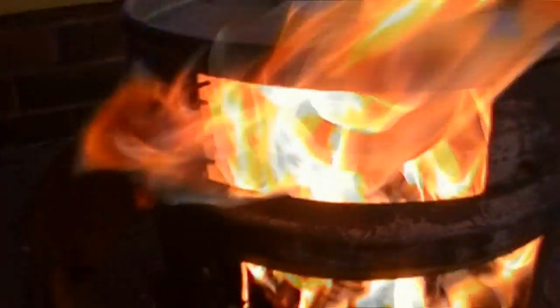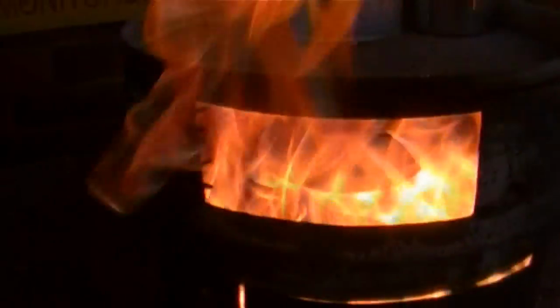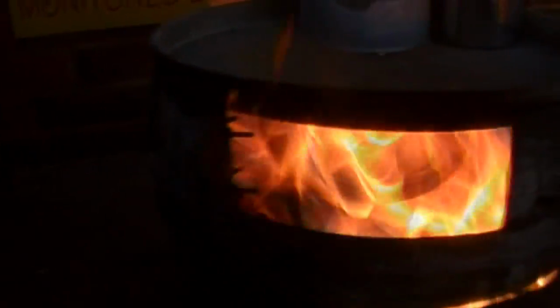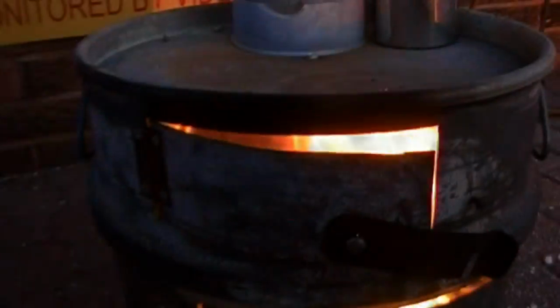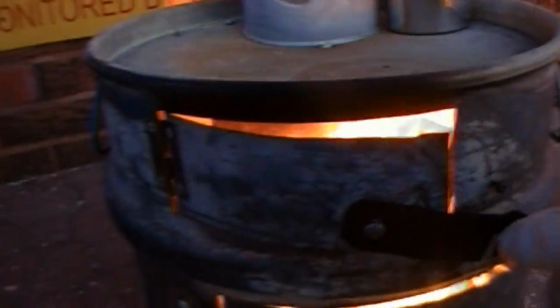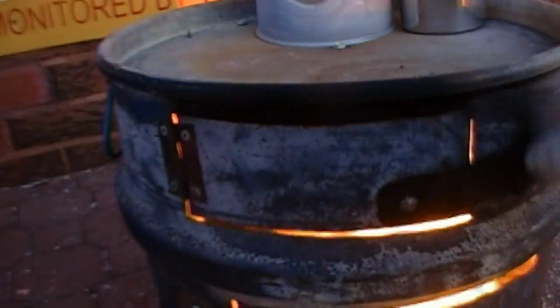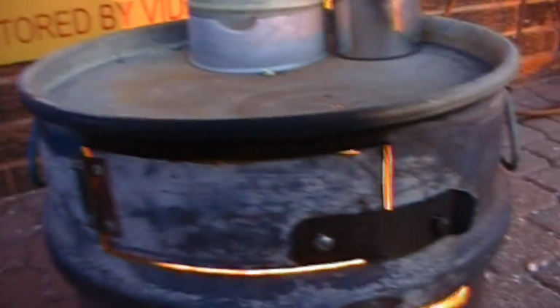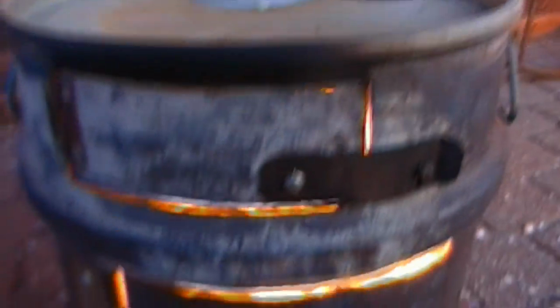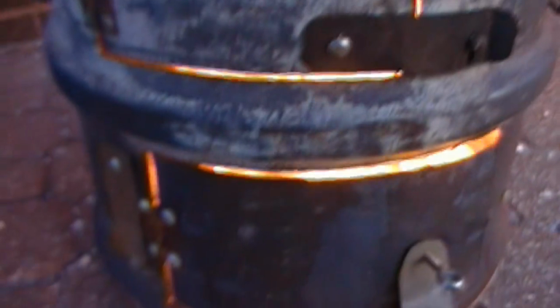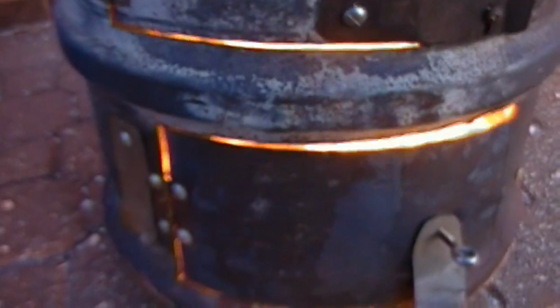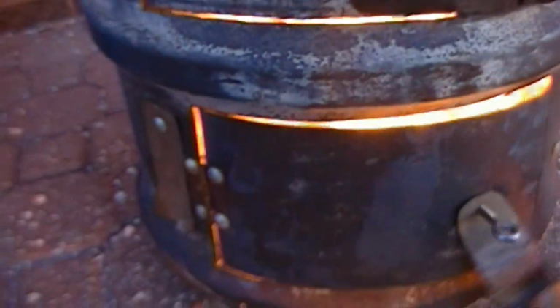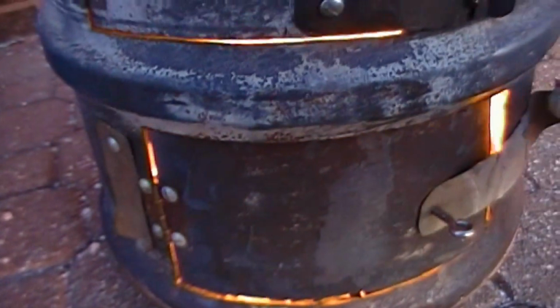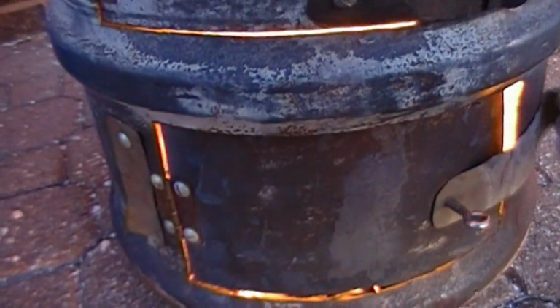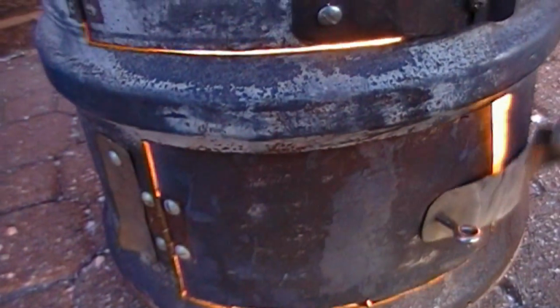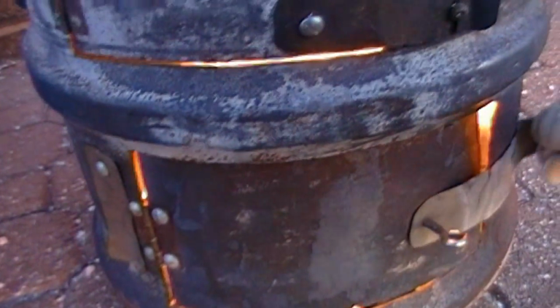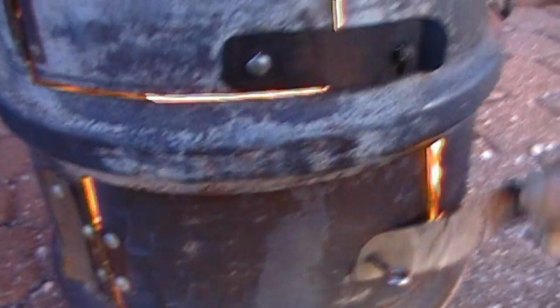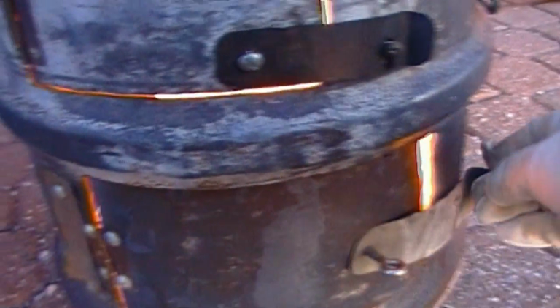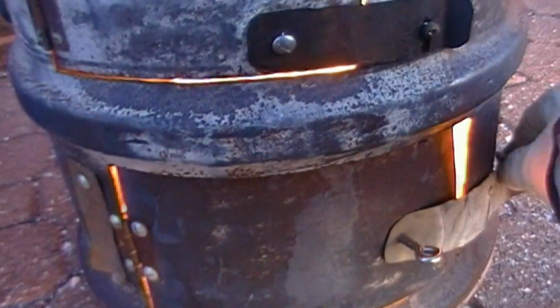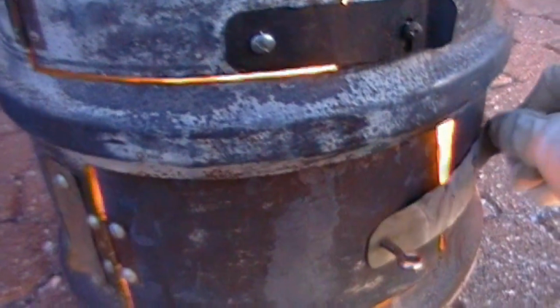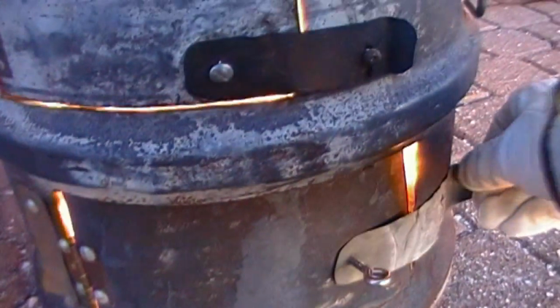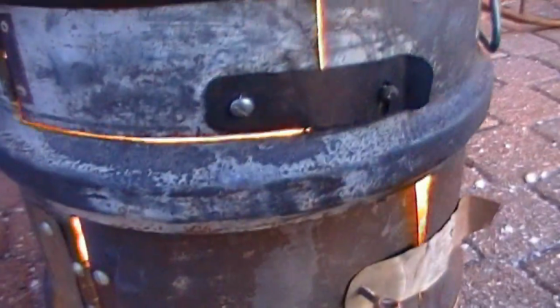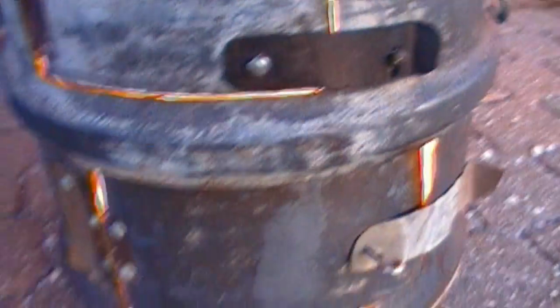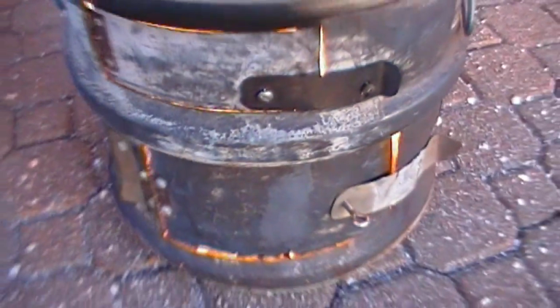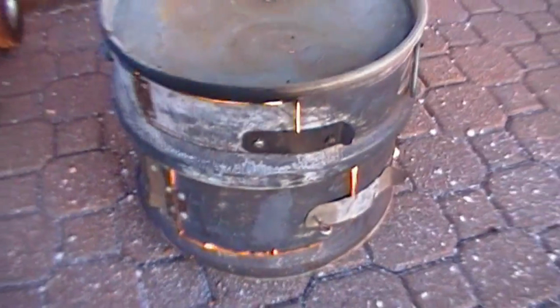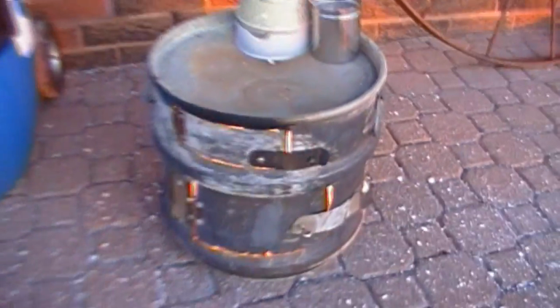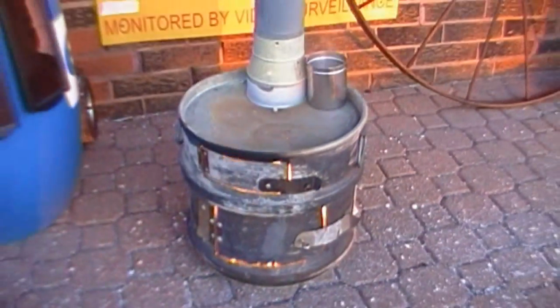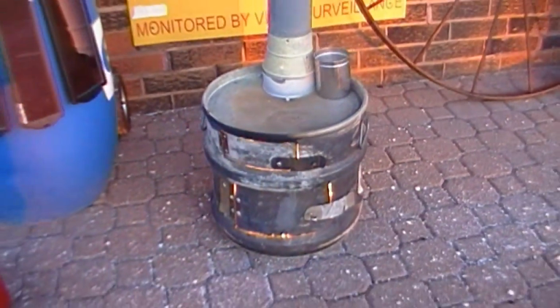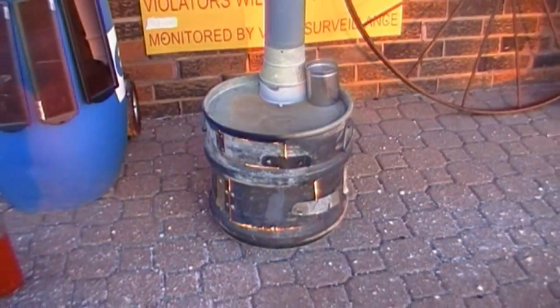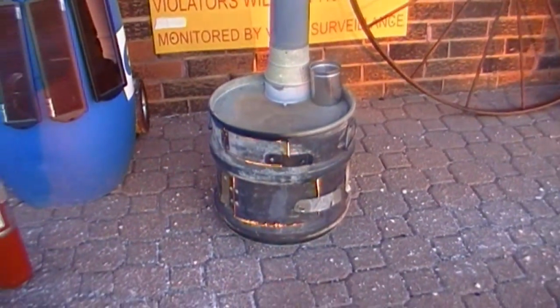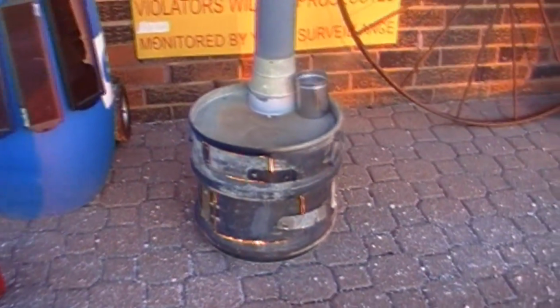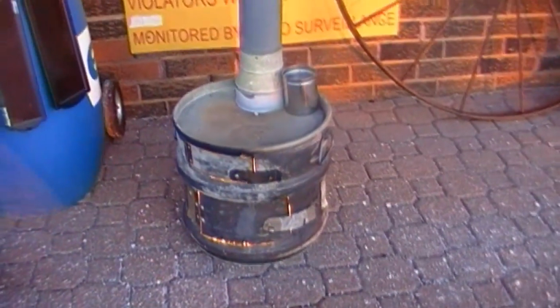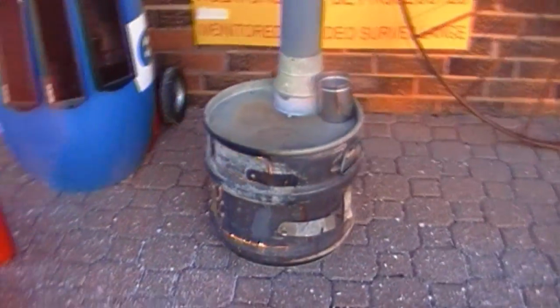Whoa, that's outrageous. Let's contain this a little. Need to fix that too. There it is — the homemade wood stove.